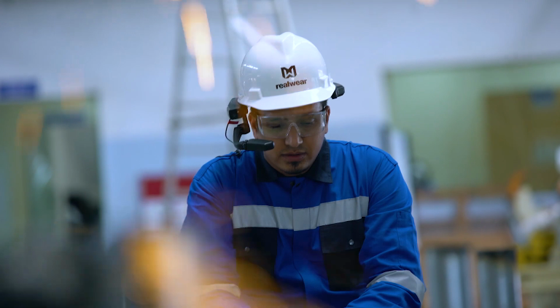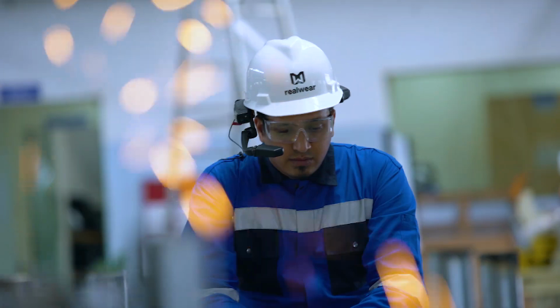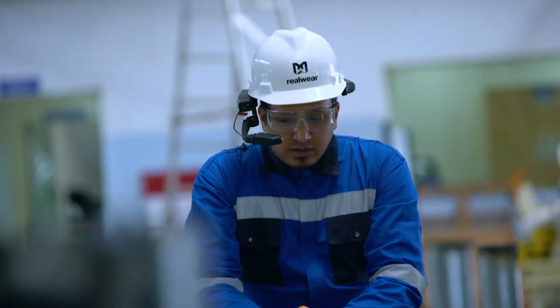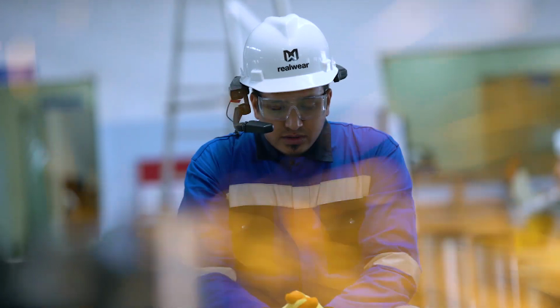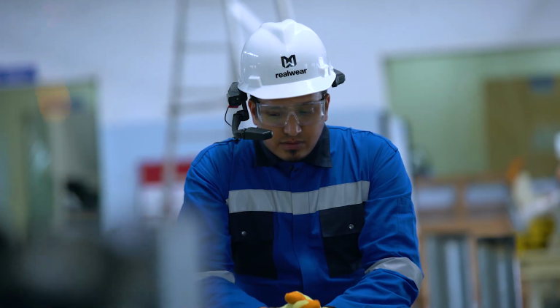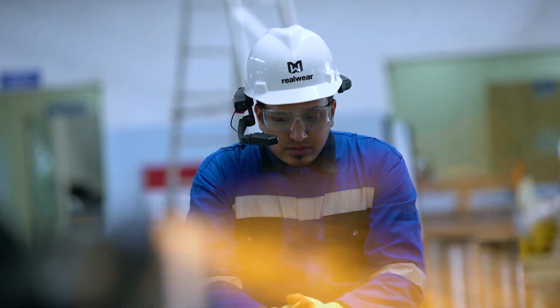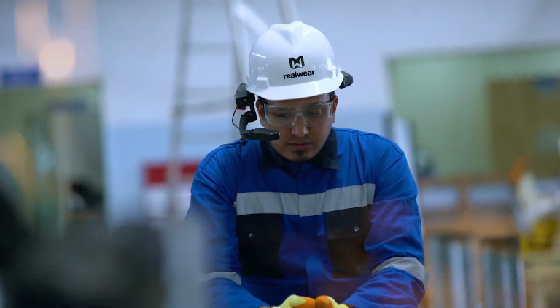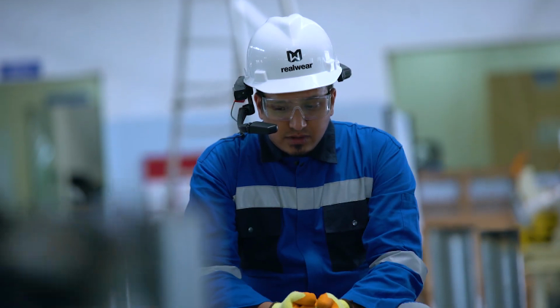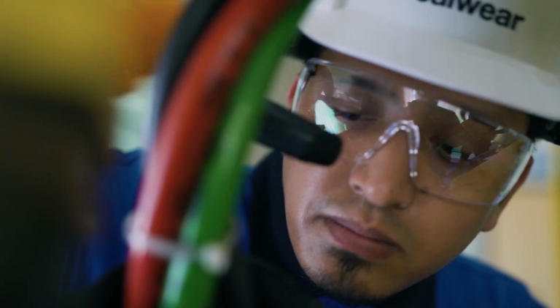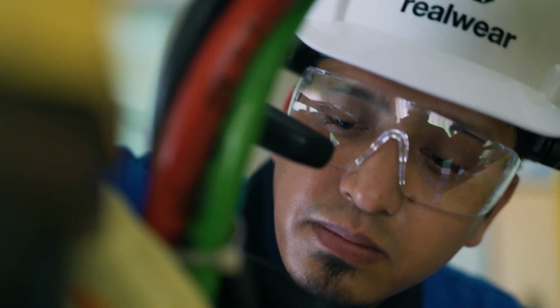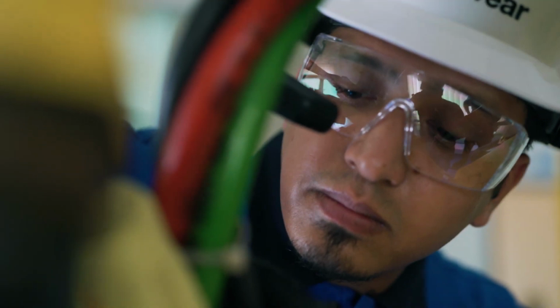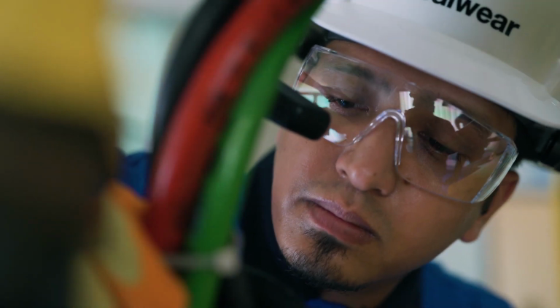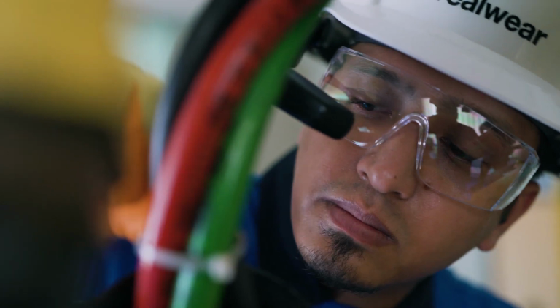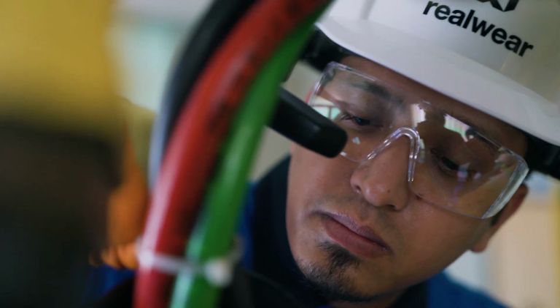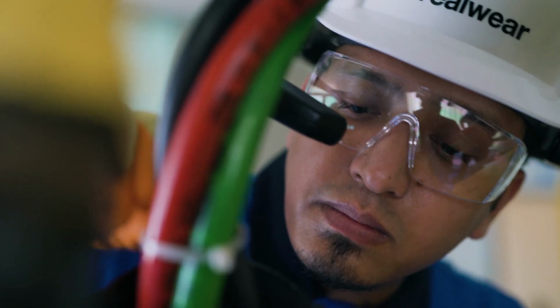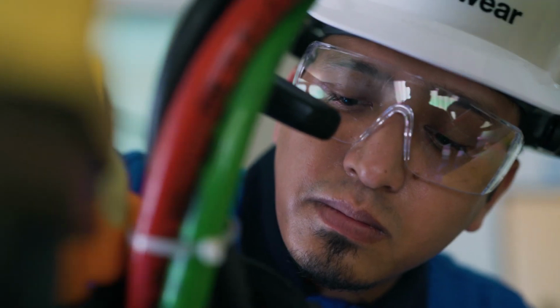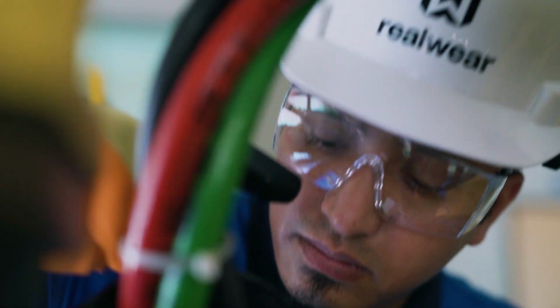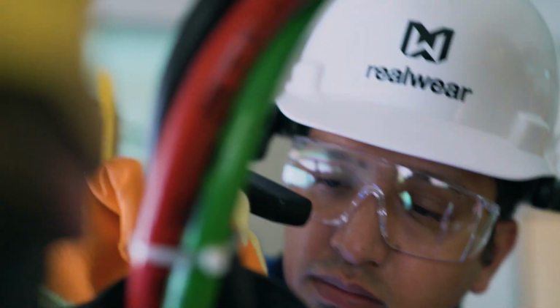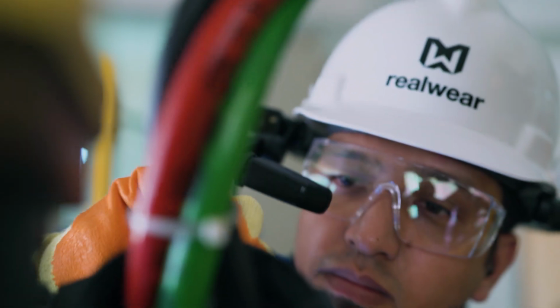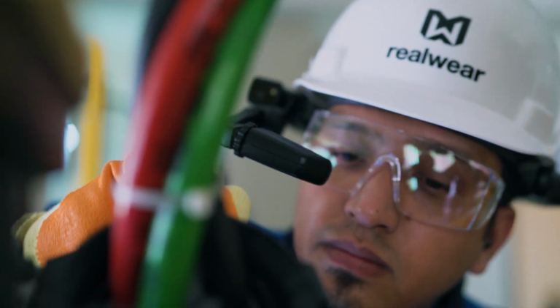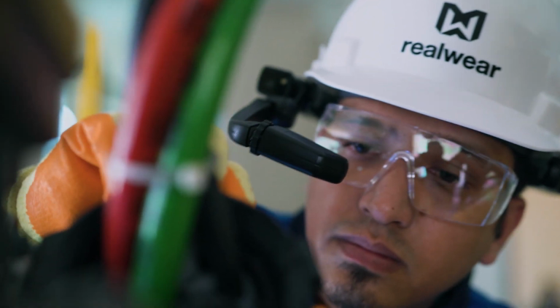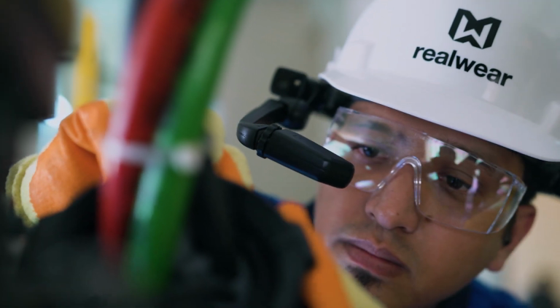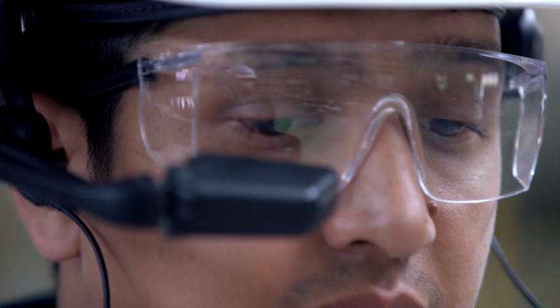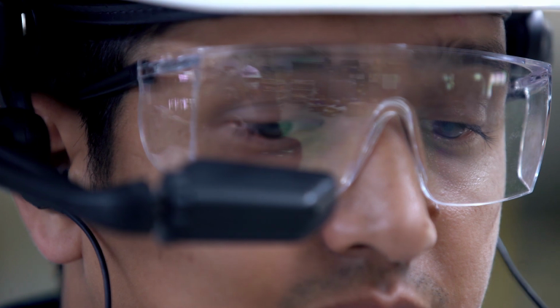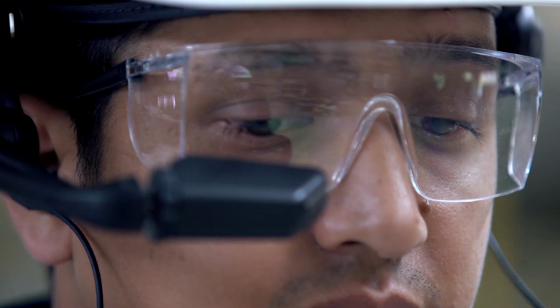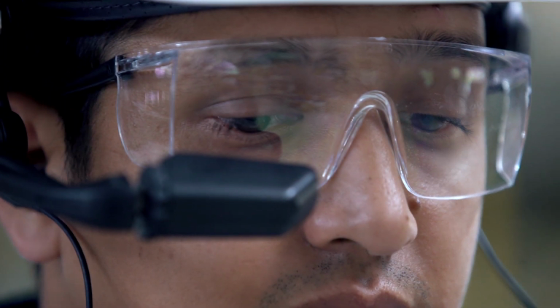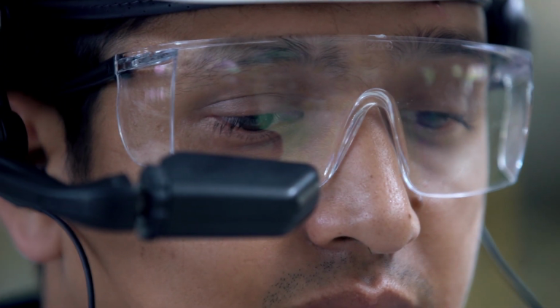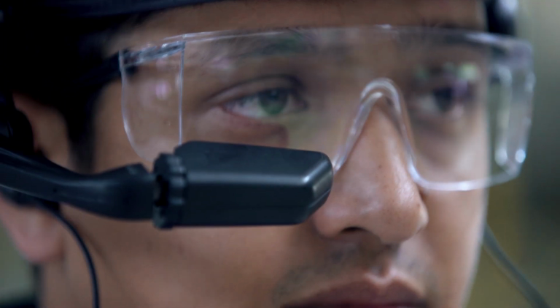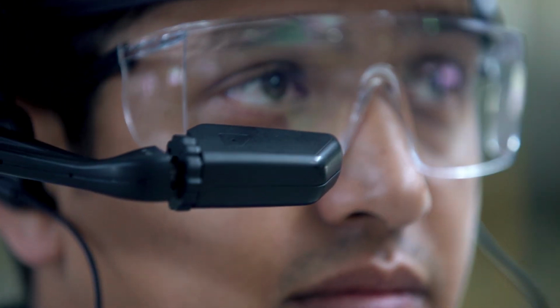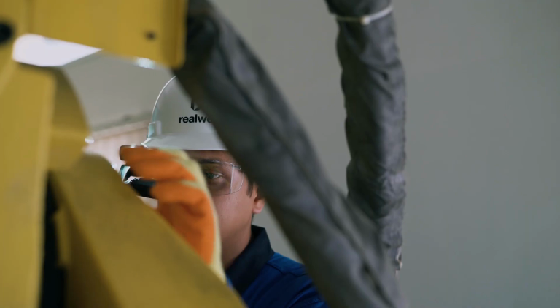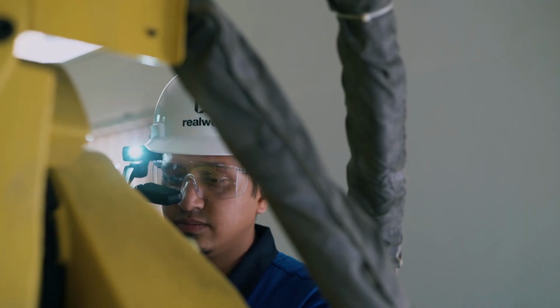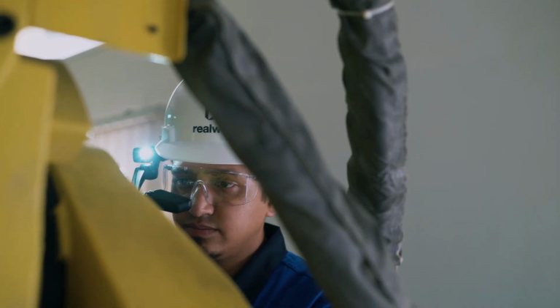Capturing video for collaboration with remote experts is critical to successfully performing my job. With the RealWear HMT-1, electronic video stabilization is now built-in, and the improvements are massive.